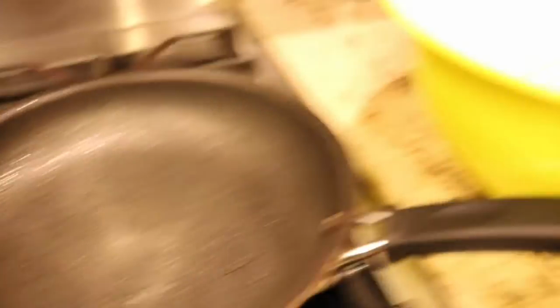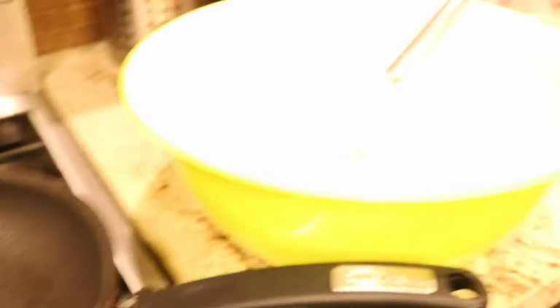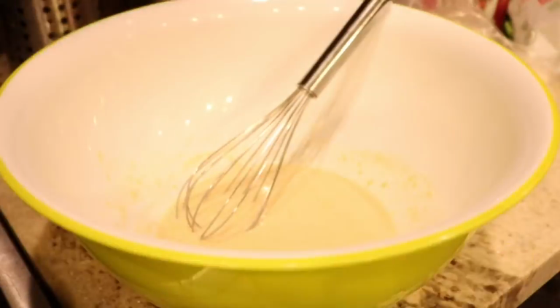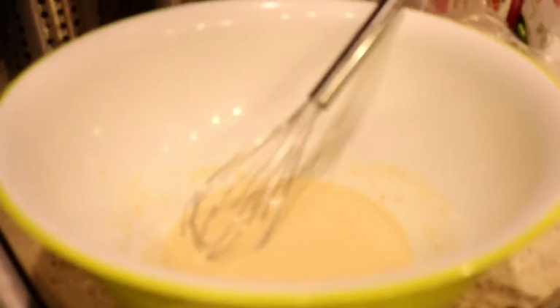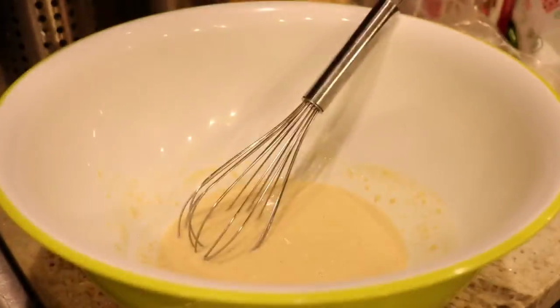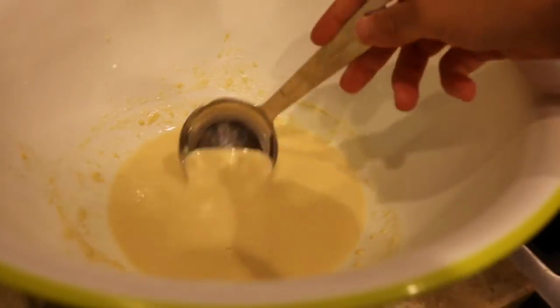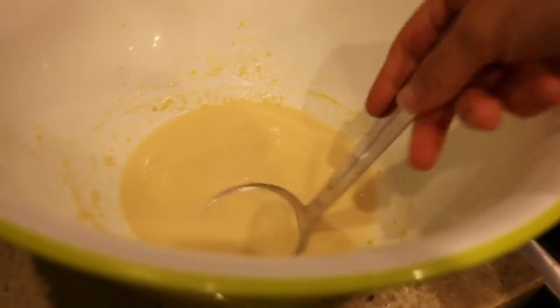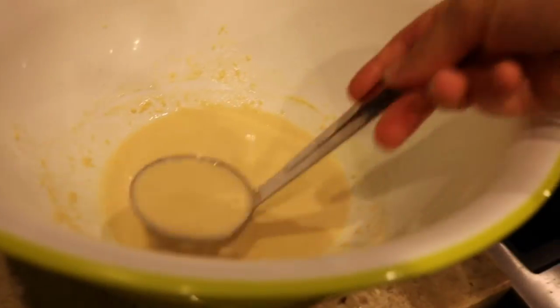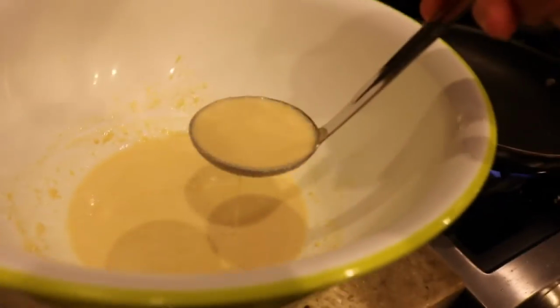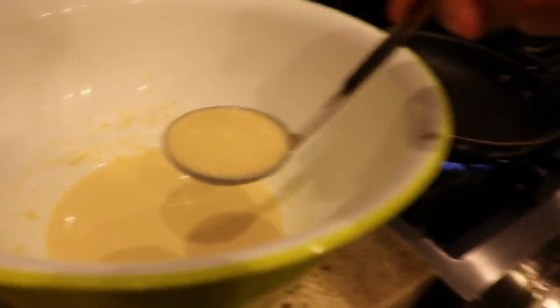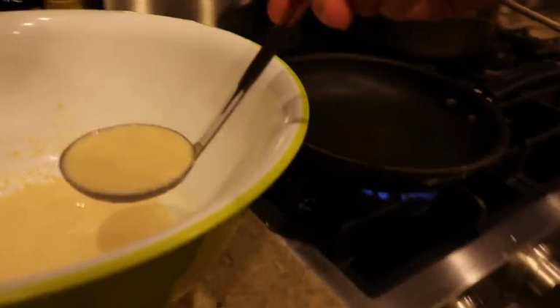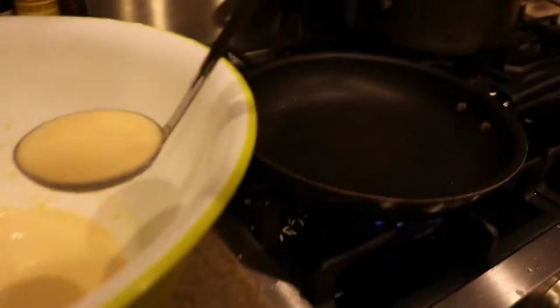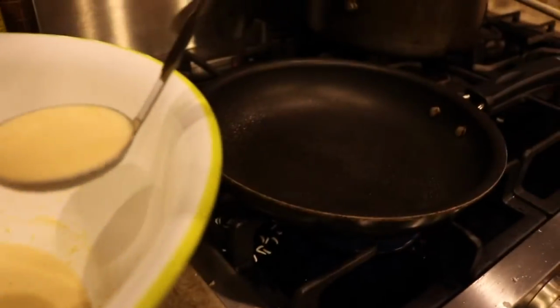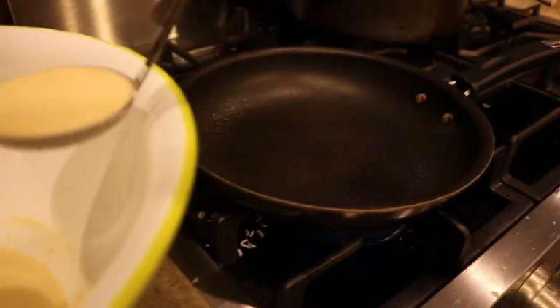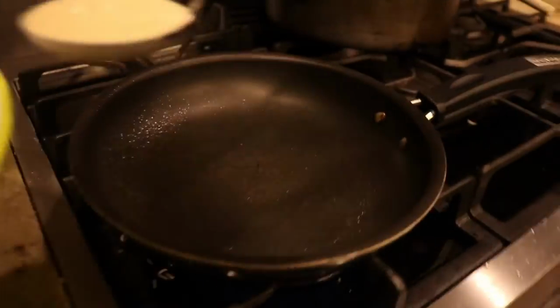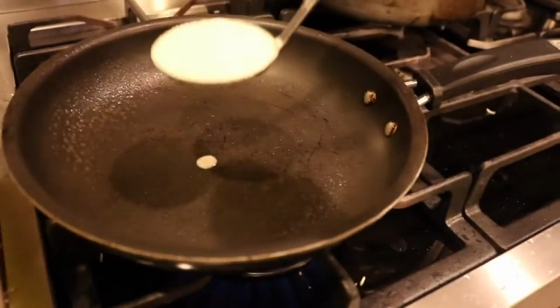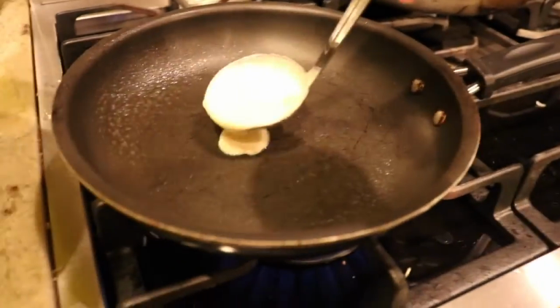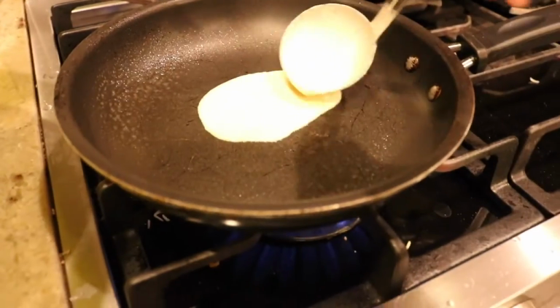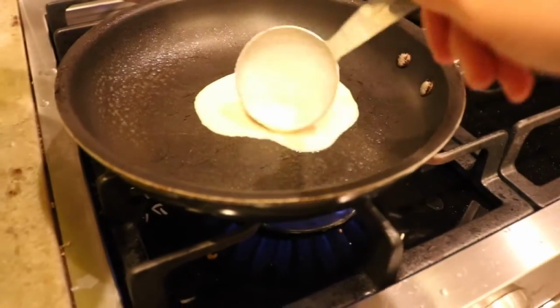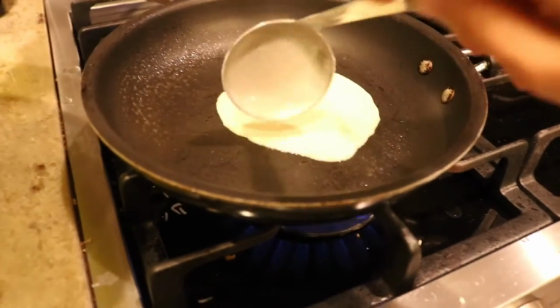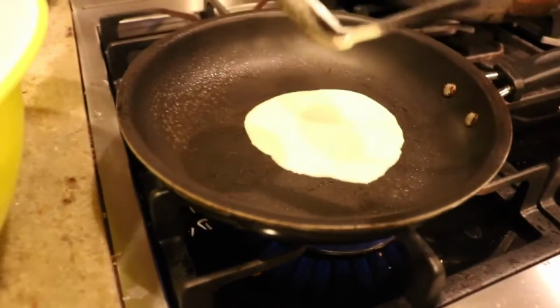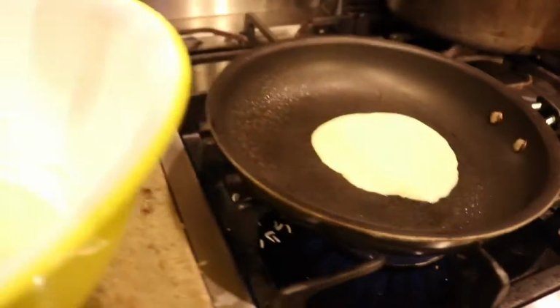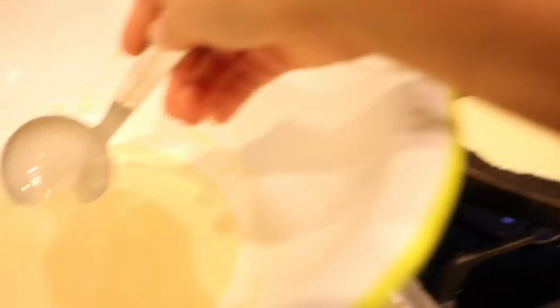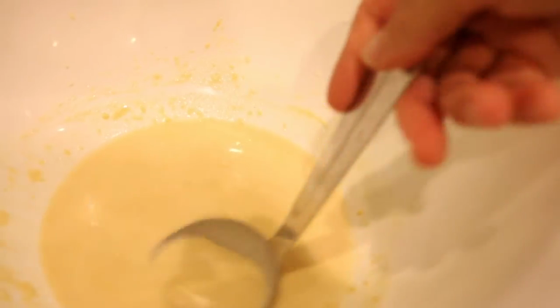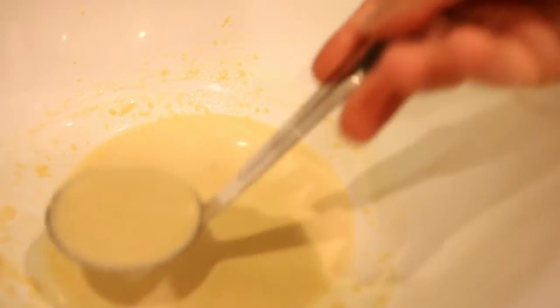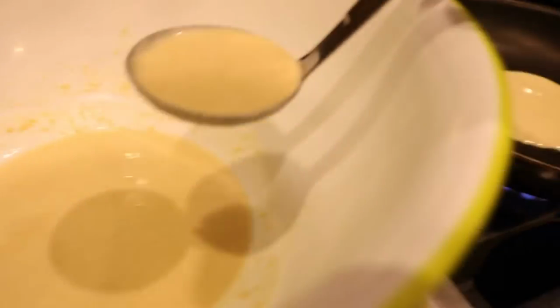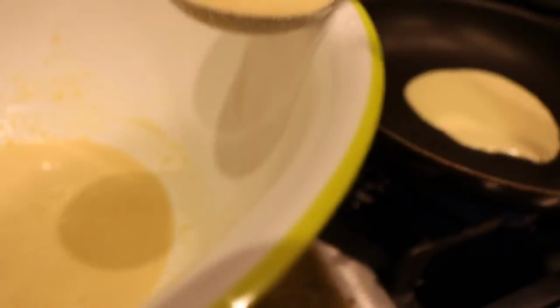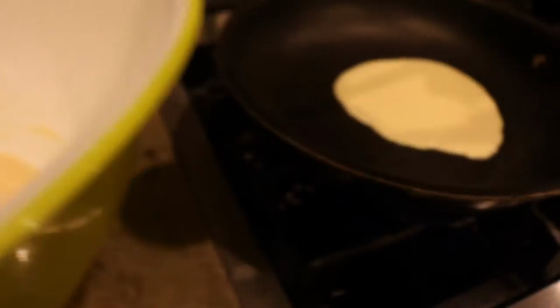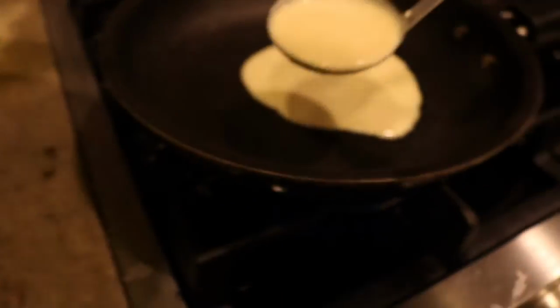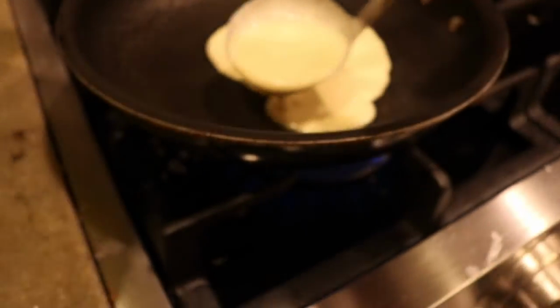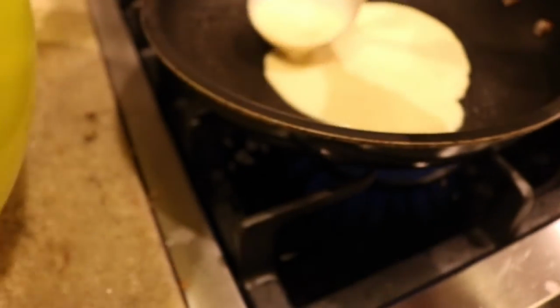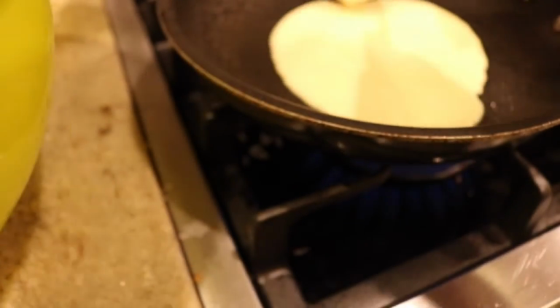Scoop some of the mixture onto an oiled or nonstick pan, much like a pancake, and cook on medium-high for three minutes on each side.